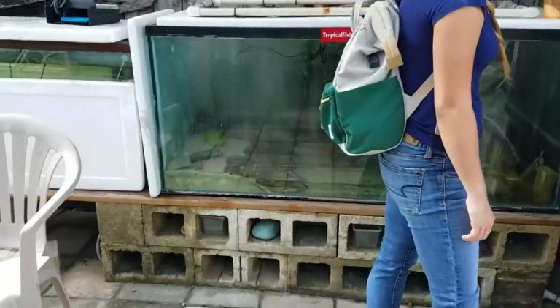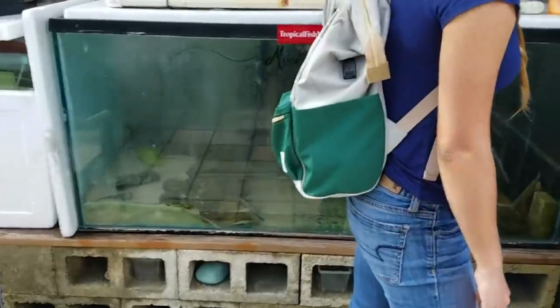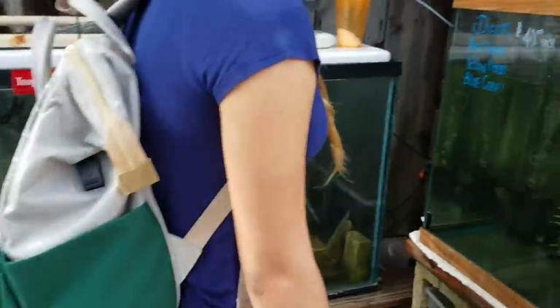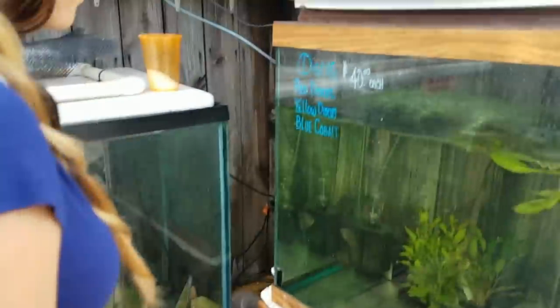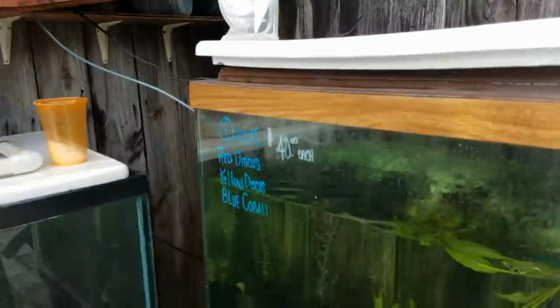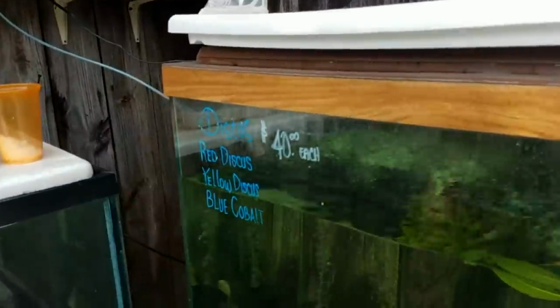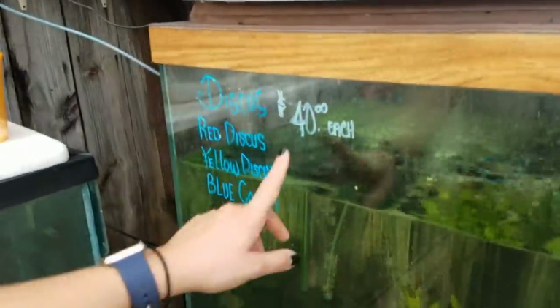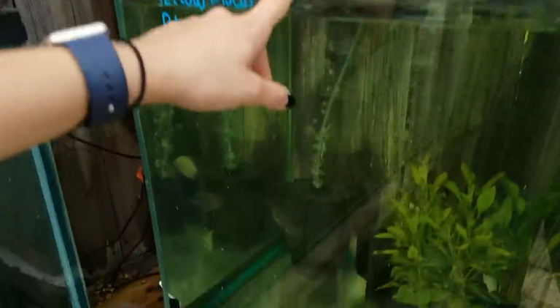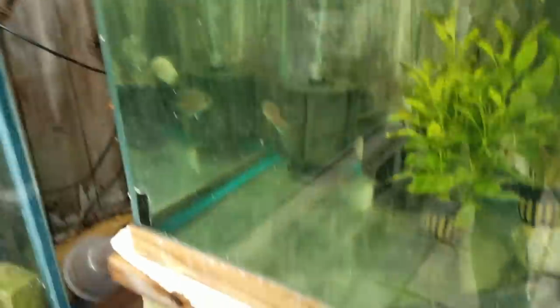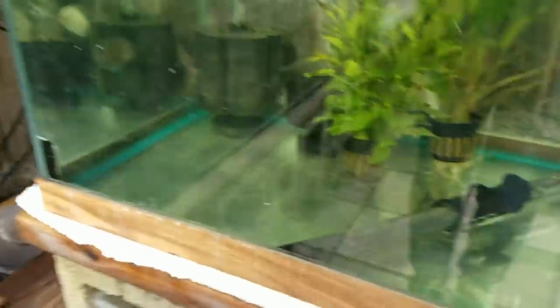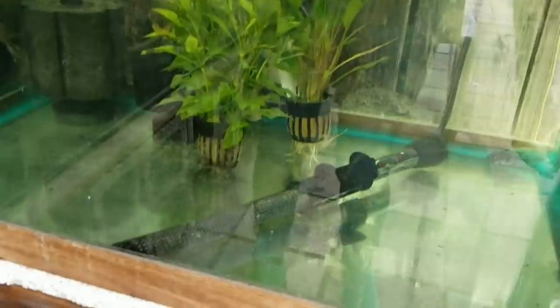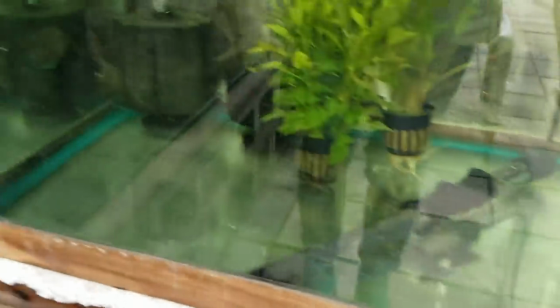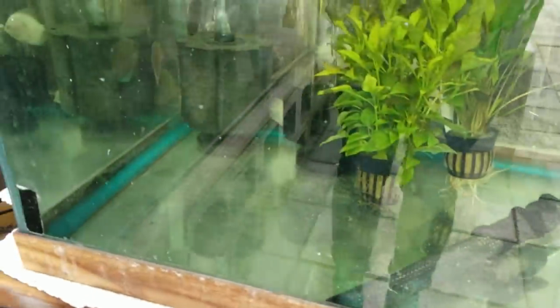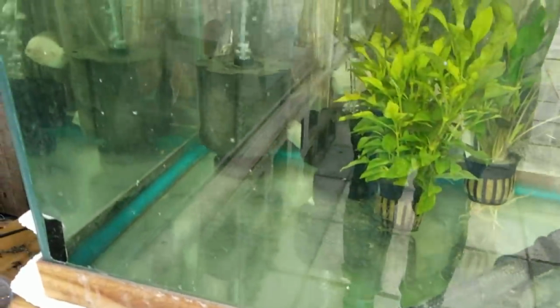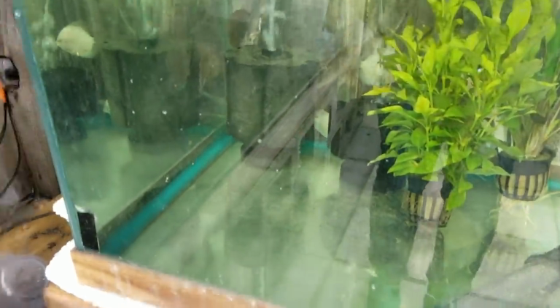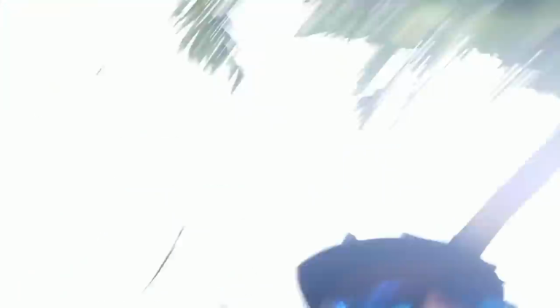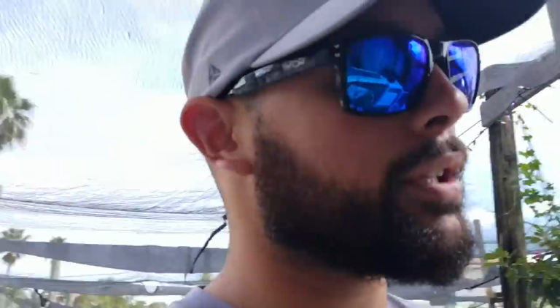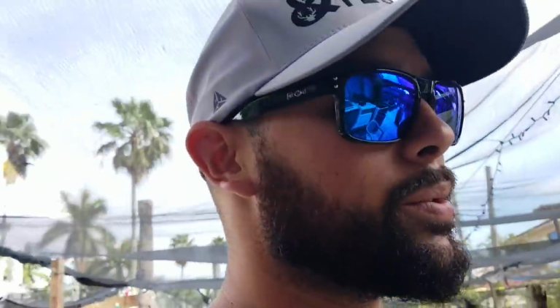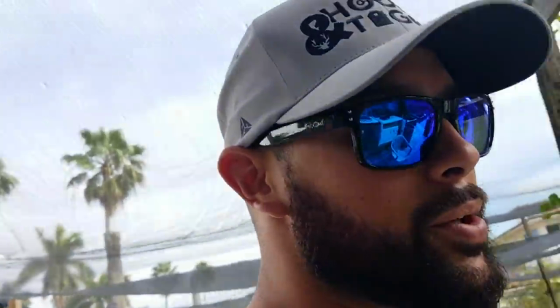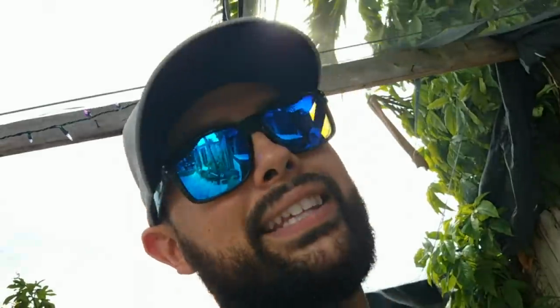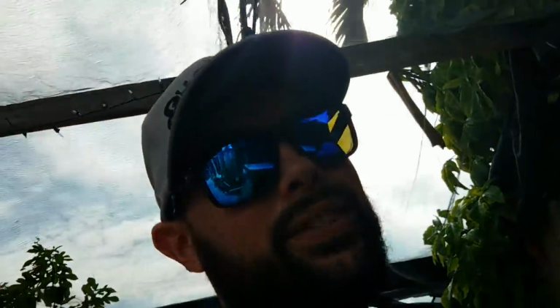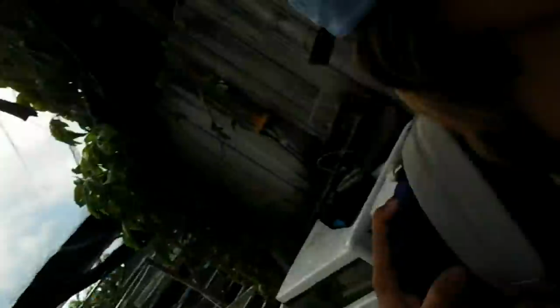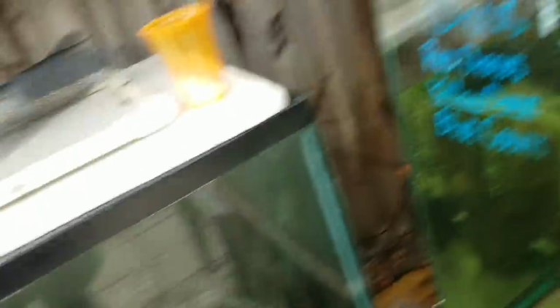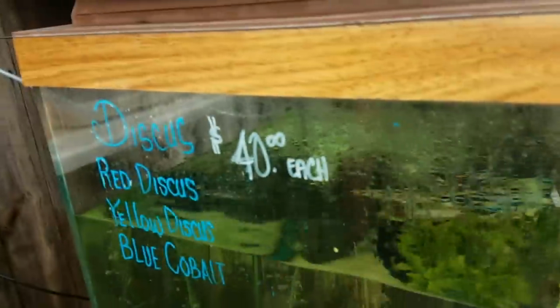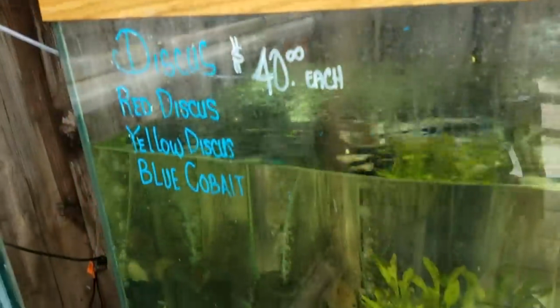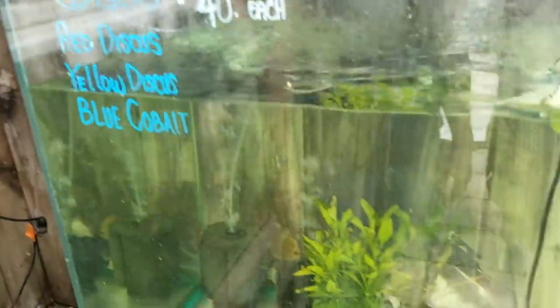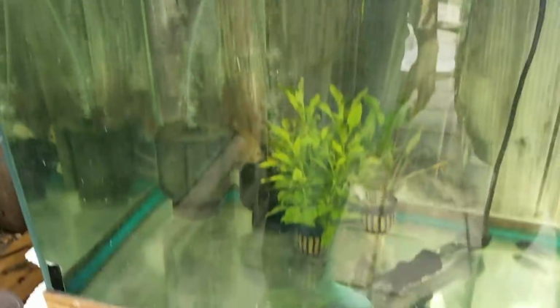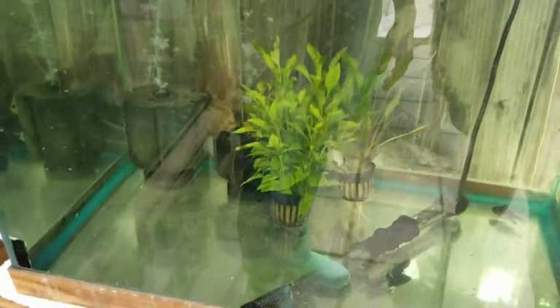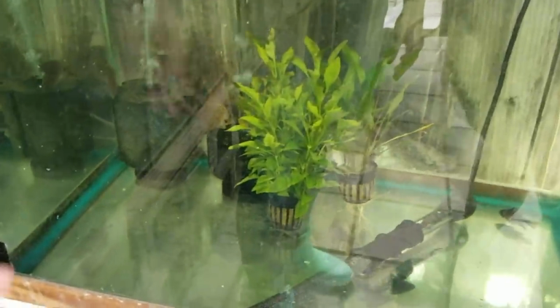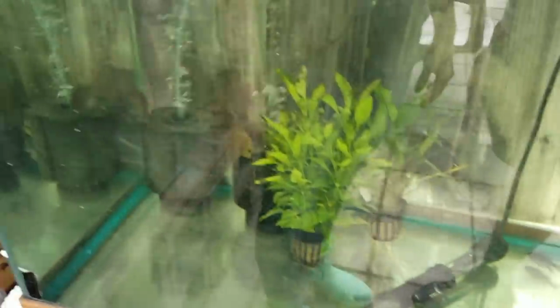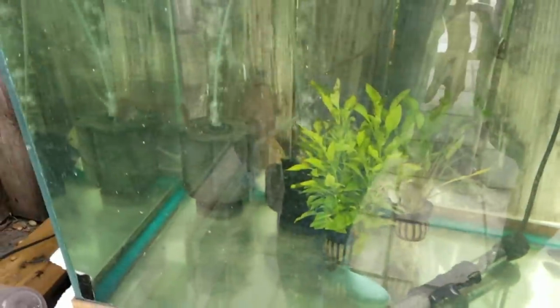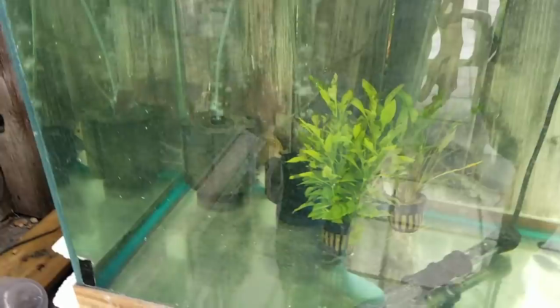Why are these discus so expensive? They're everywhere. That's a good question, guys. I have no idea. In the comments below, let me know why these discus are so expensive. I mean, 40 bucks is not bad, but they're just 40 bucks for a fish. Just wondering.